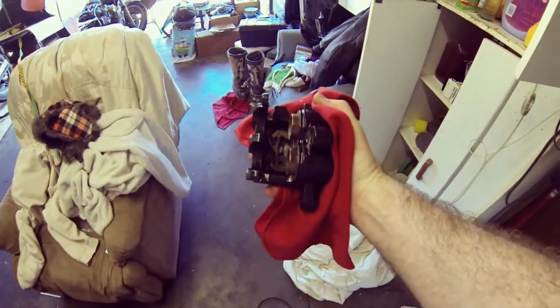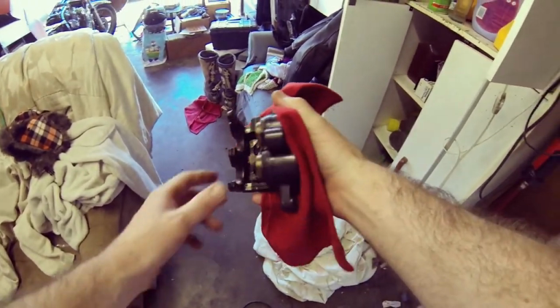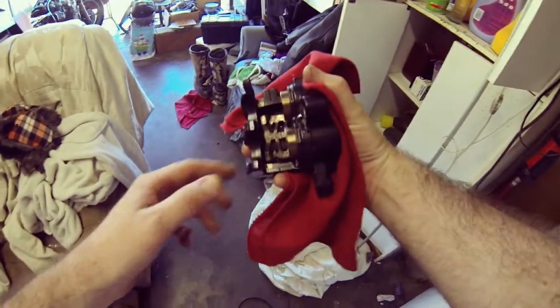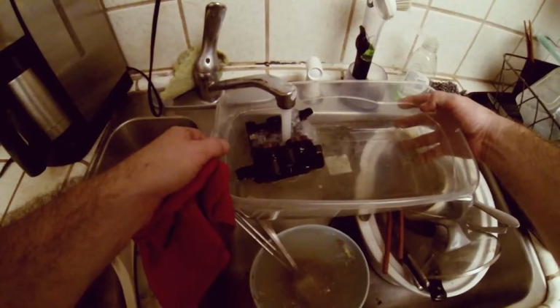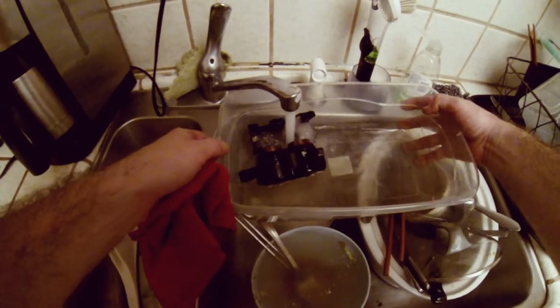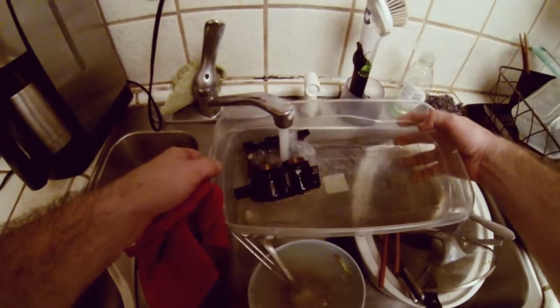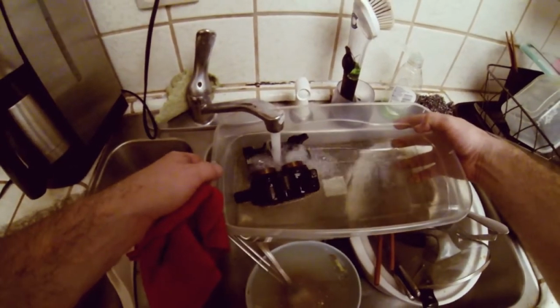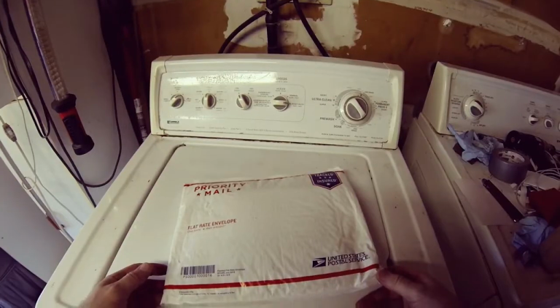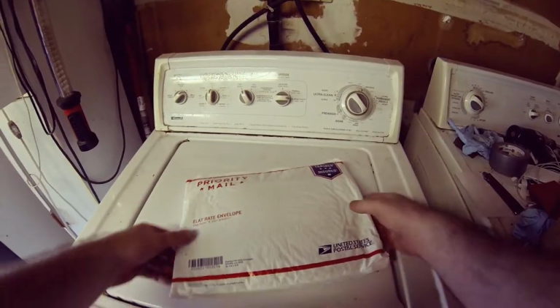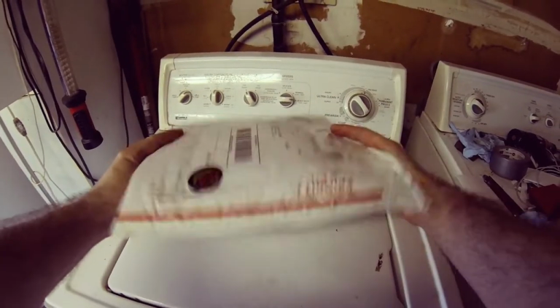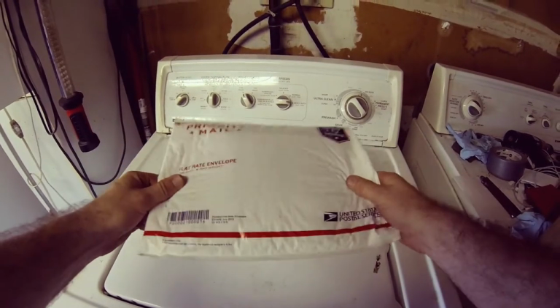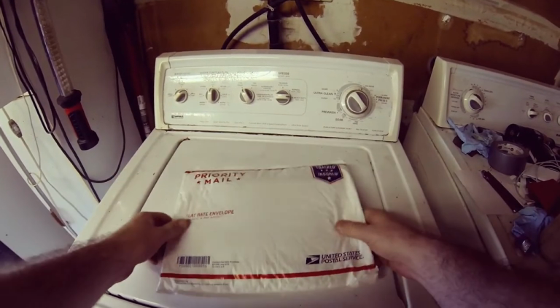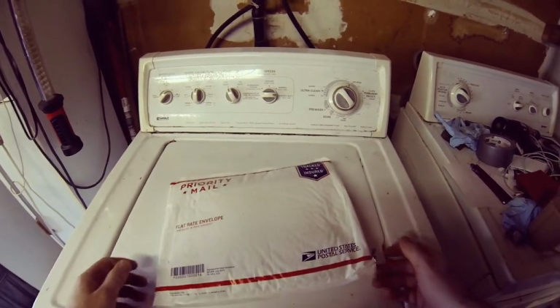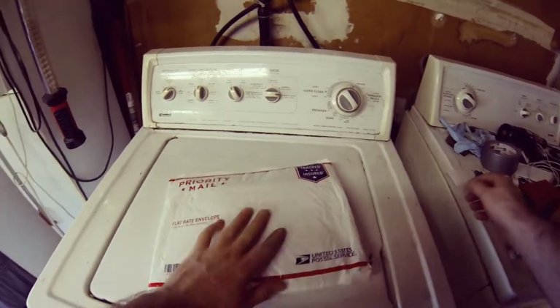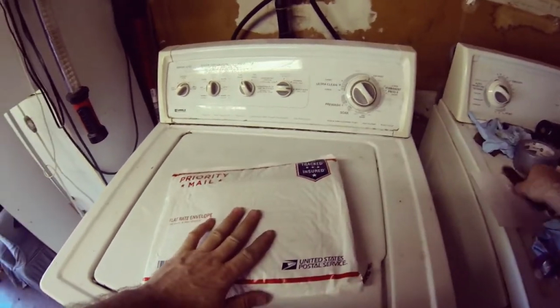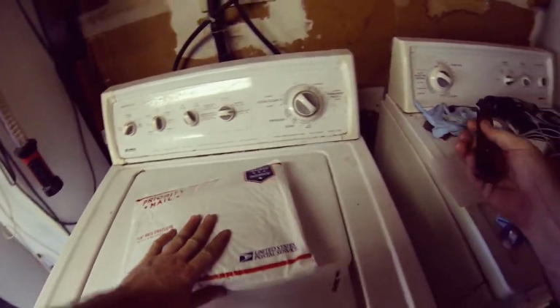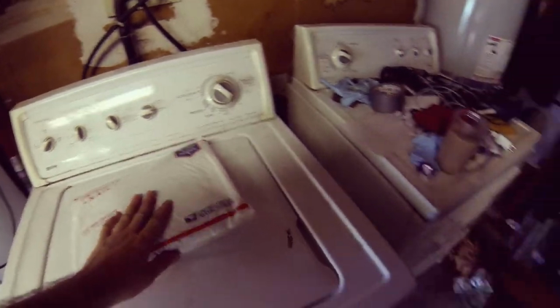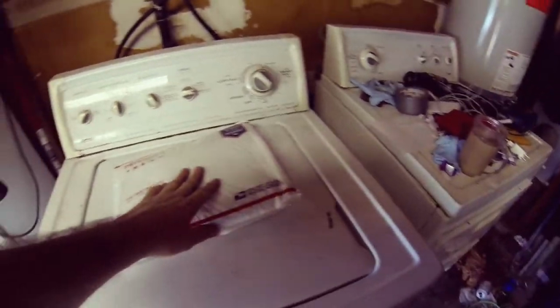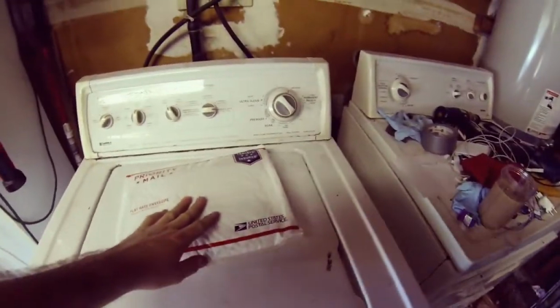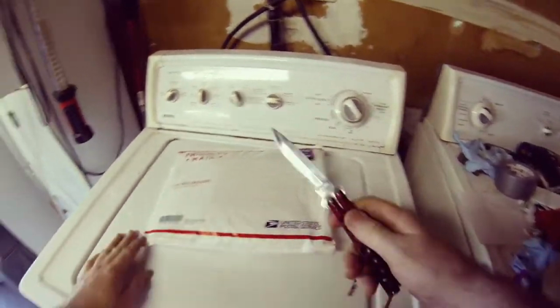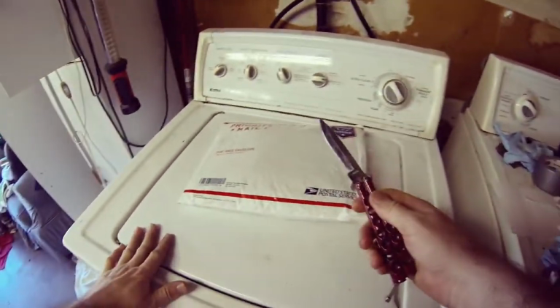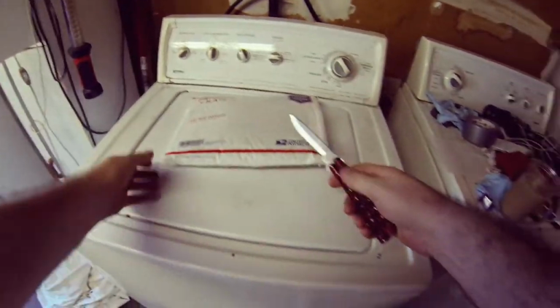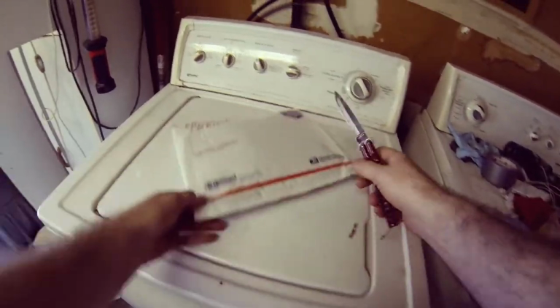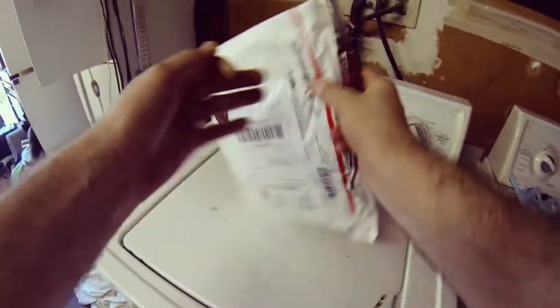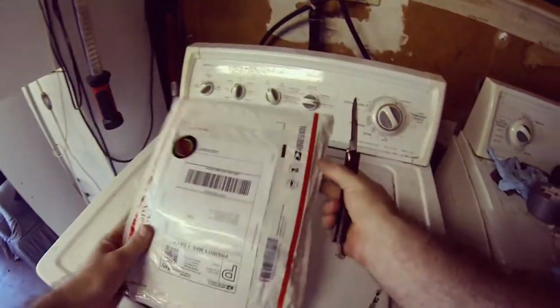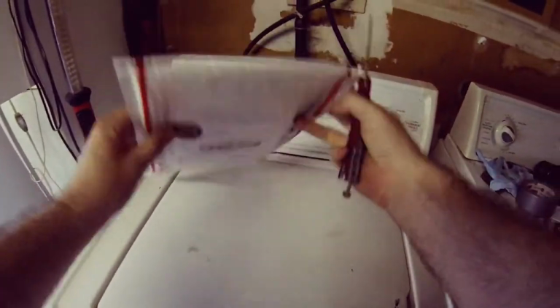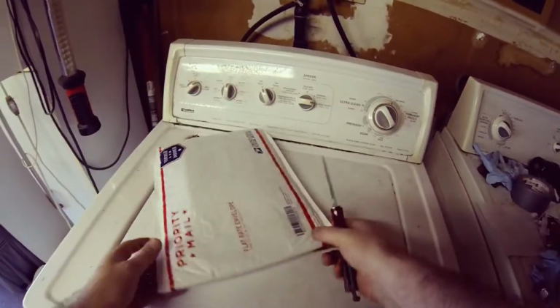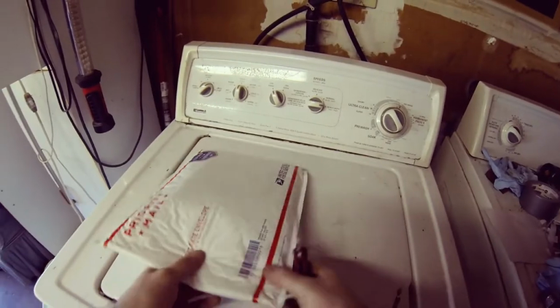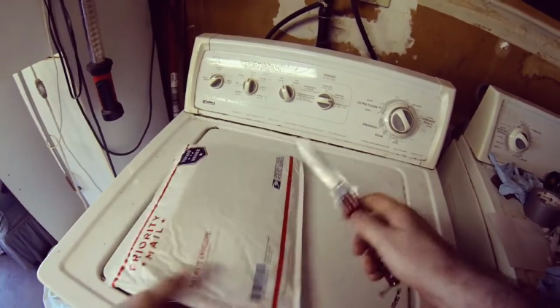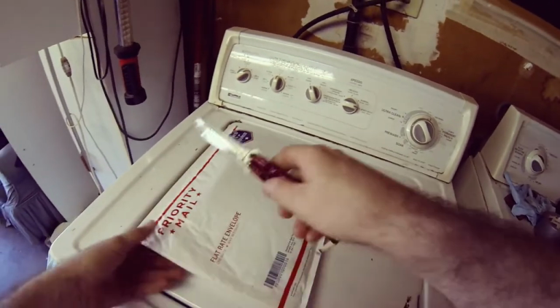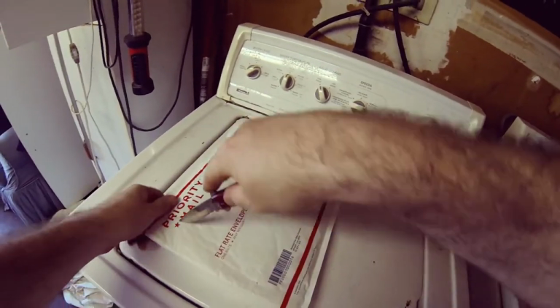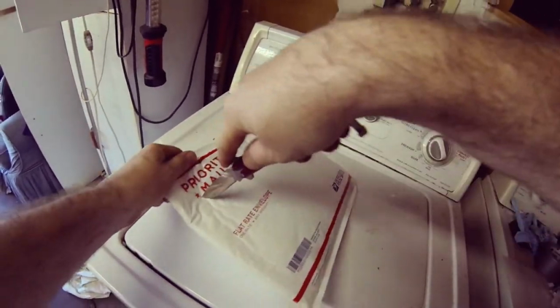I'm going to be finishing up this guy. This is the rear brake caliper. I'm almost done with the magnet, so let's open this thing up and see what we have here.